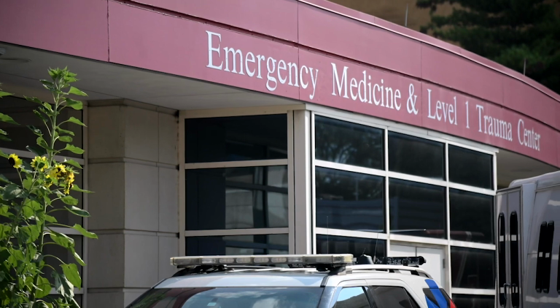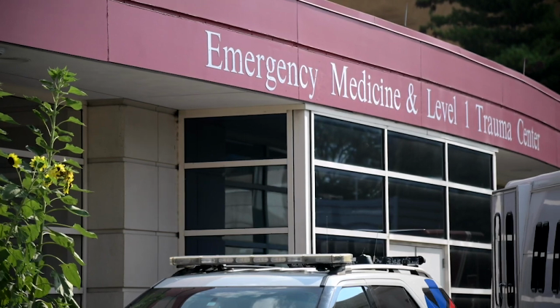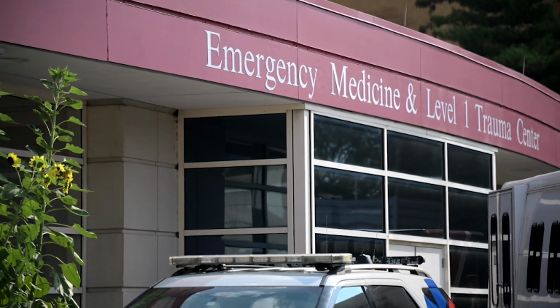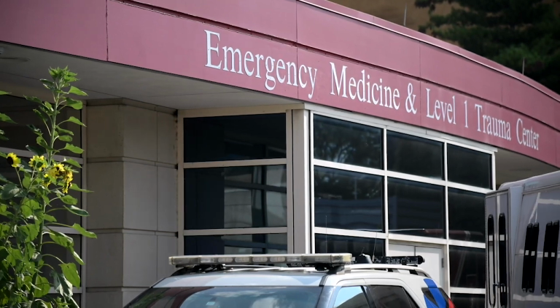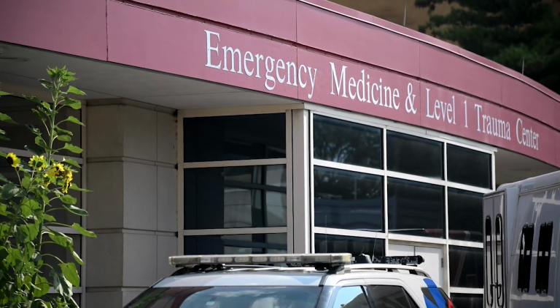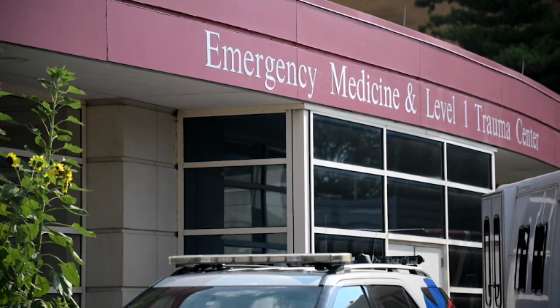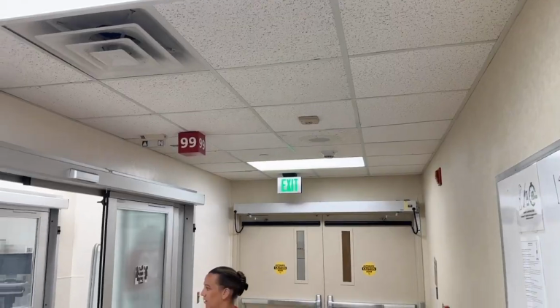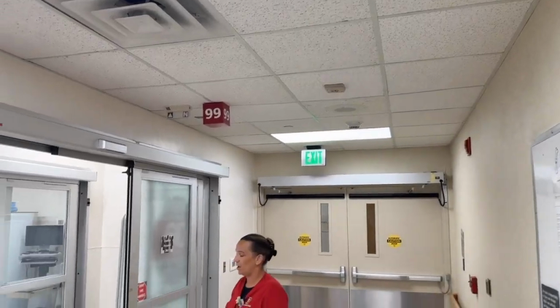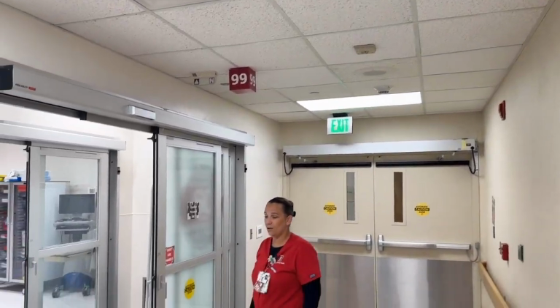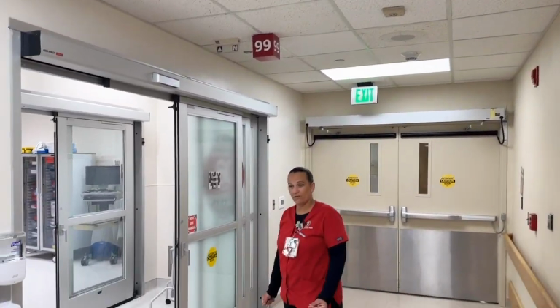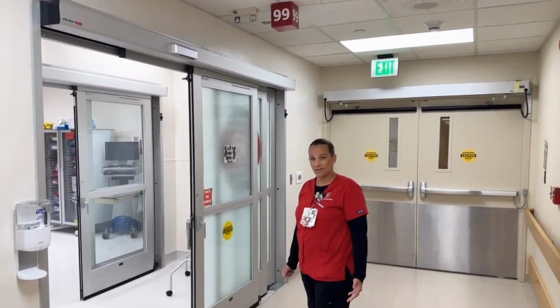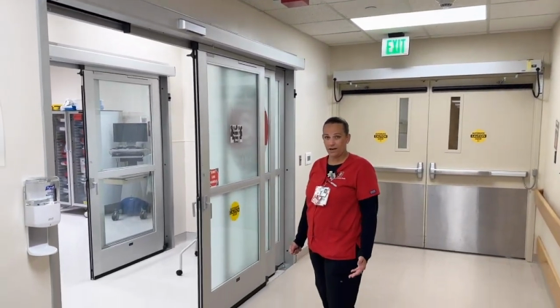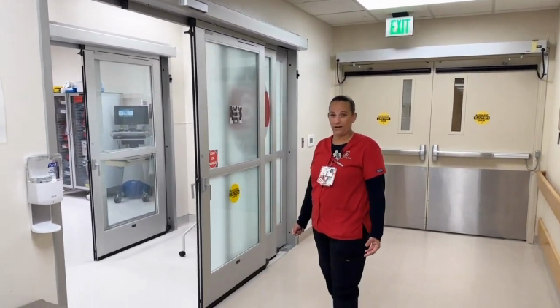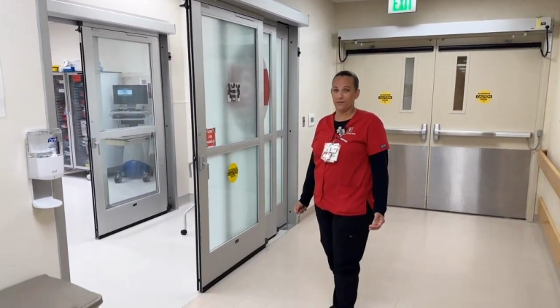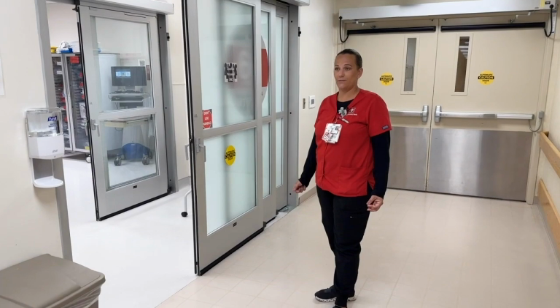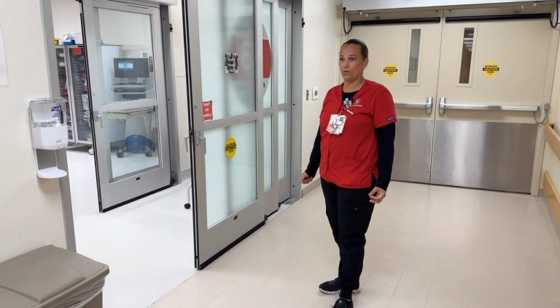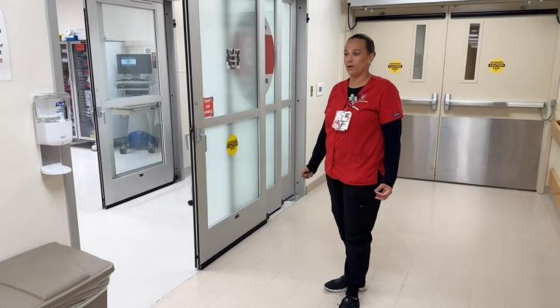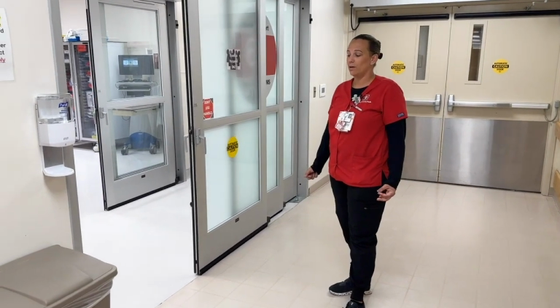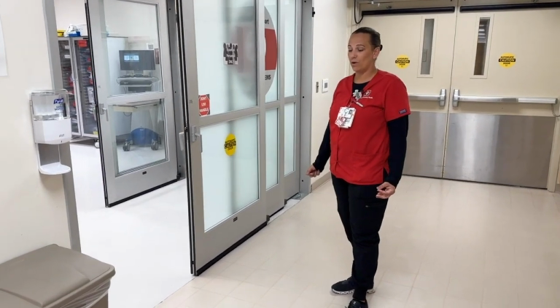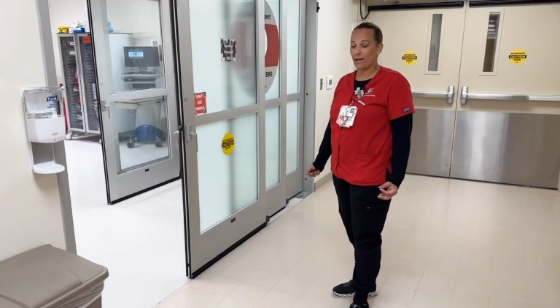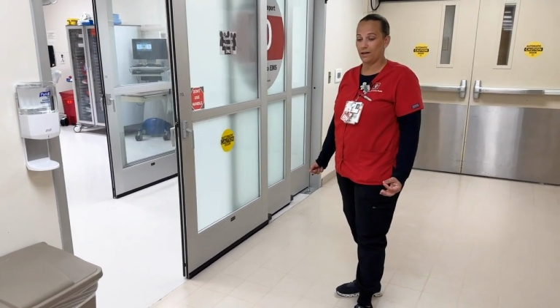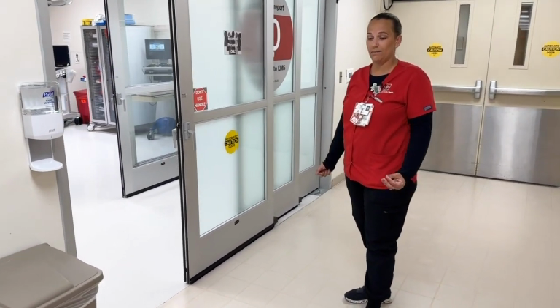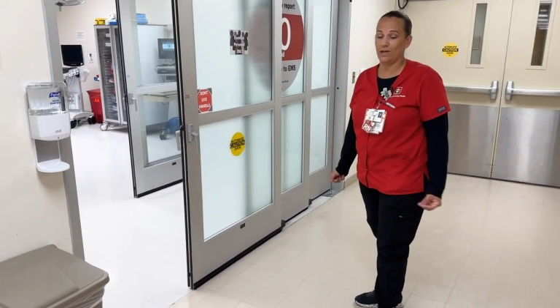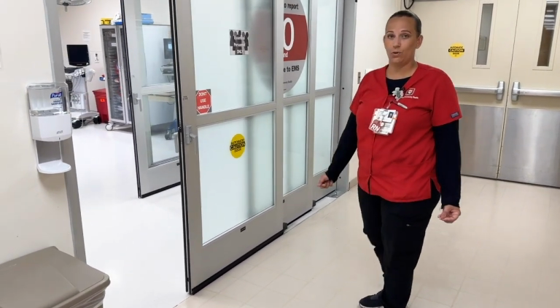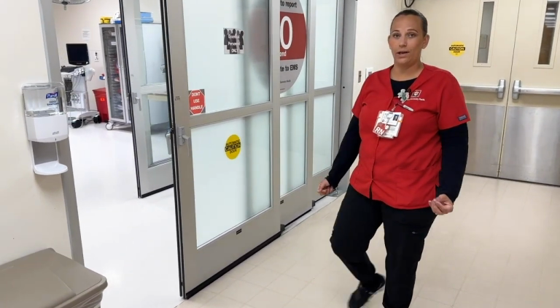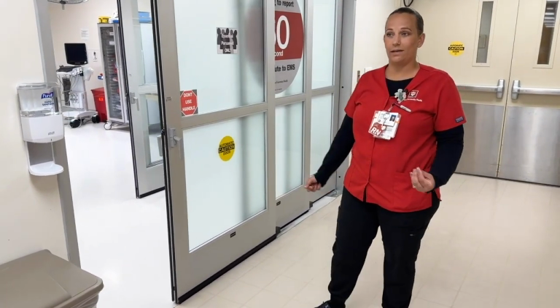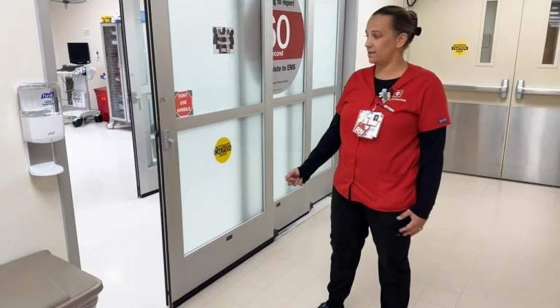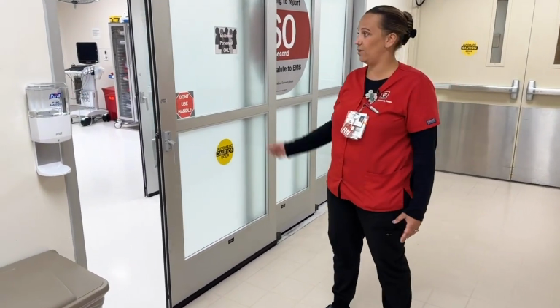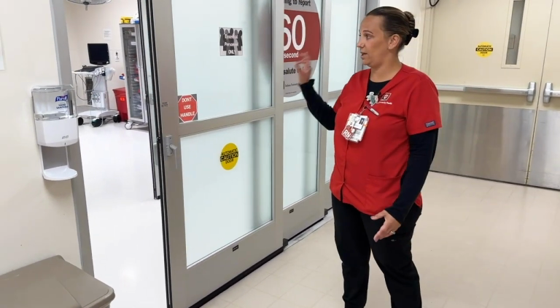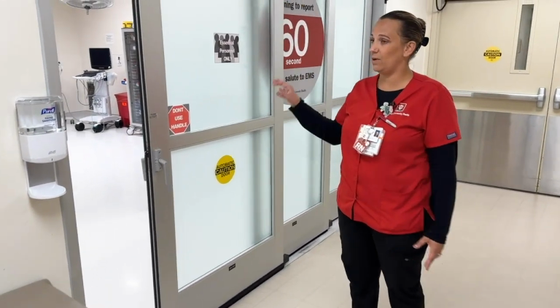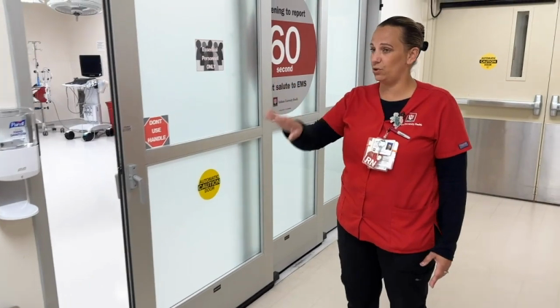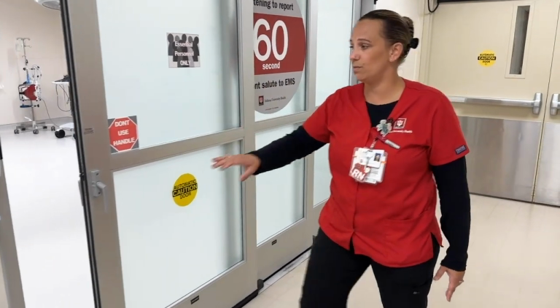Here in the department is our other part of our constant care area. This is for more of like respiratory, and this area here we have two rooms.